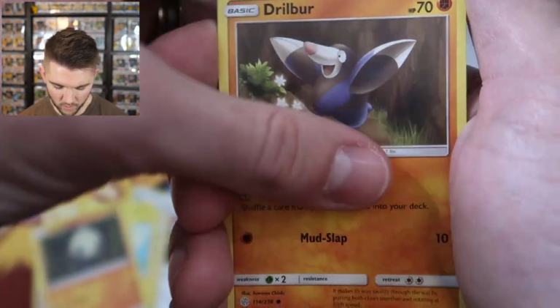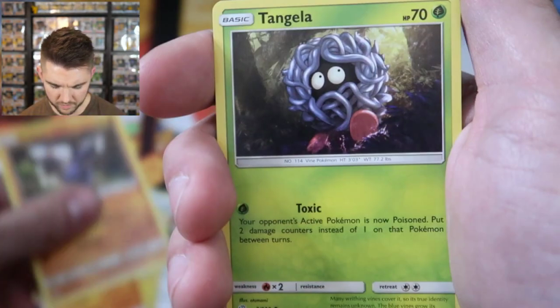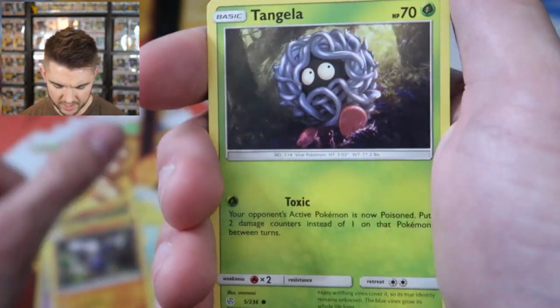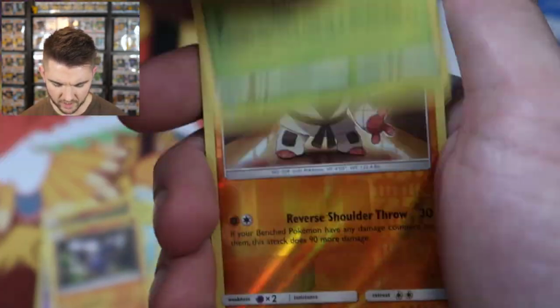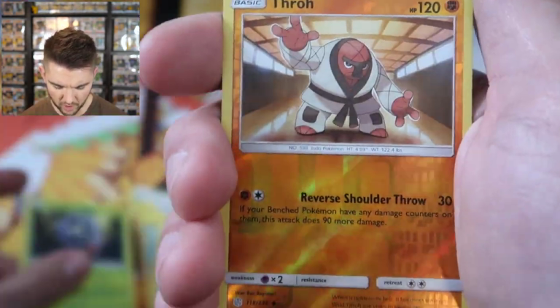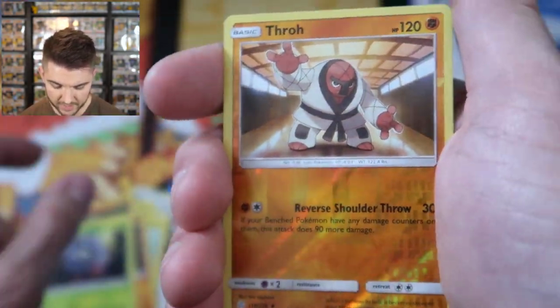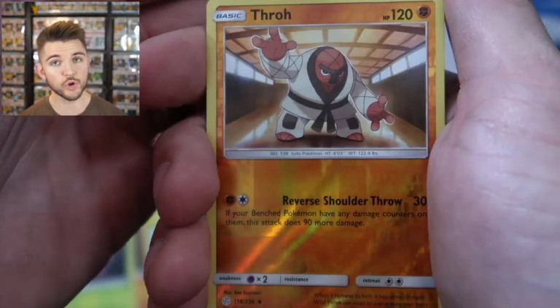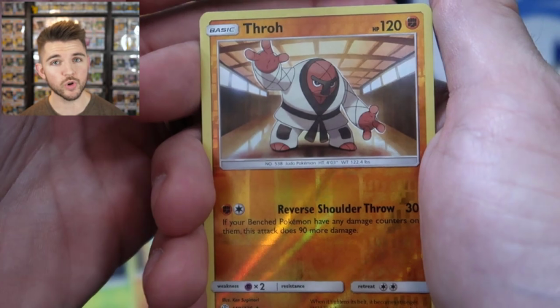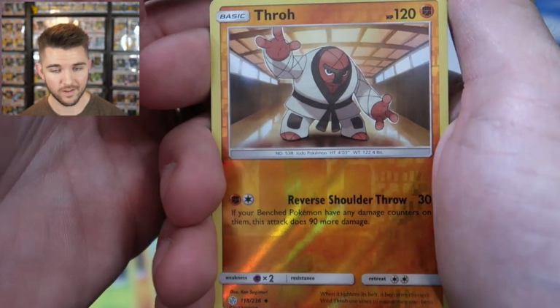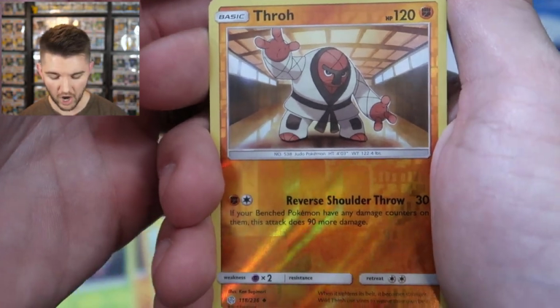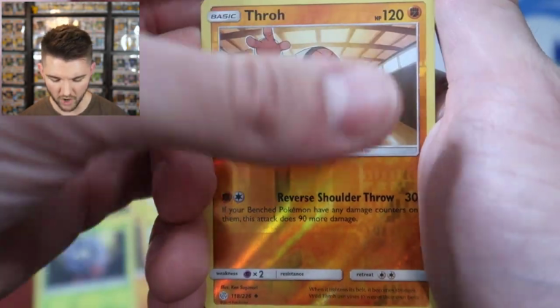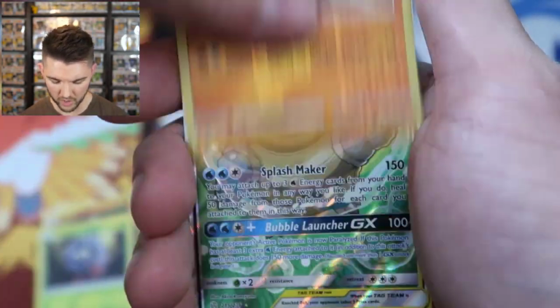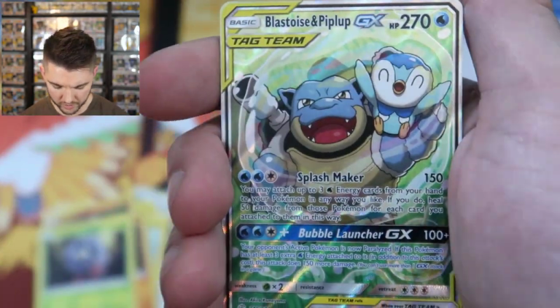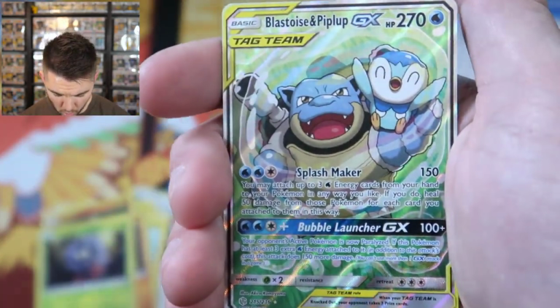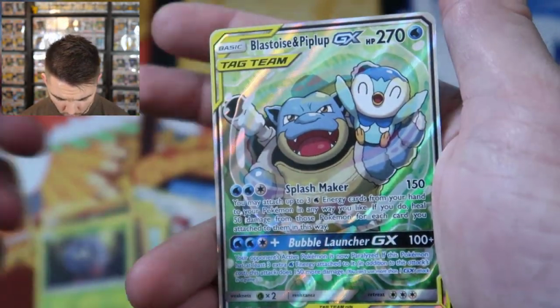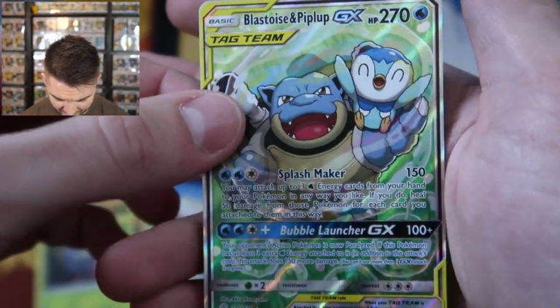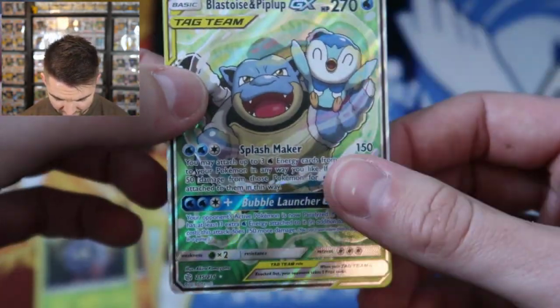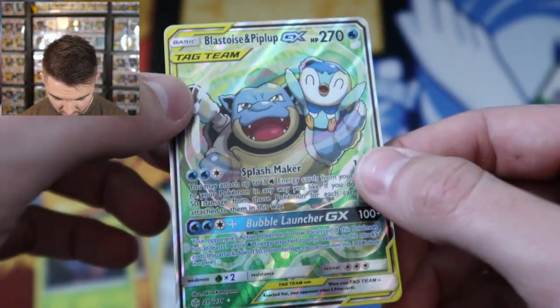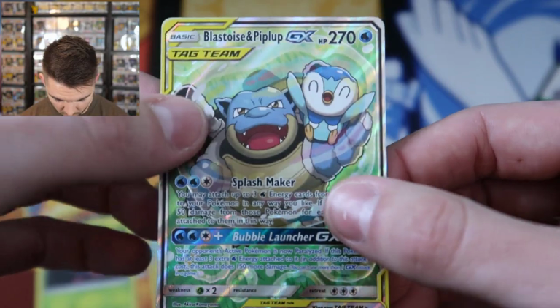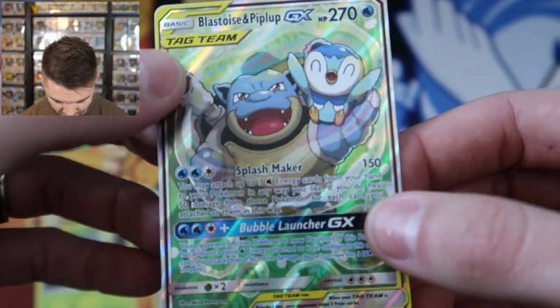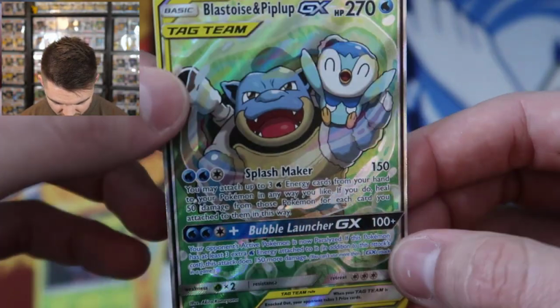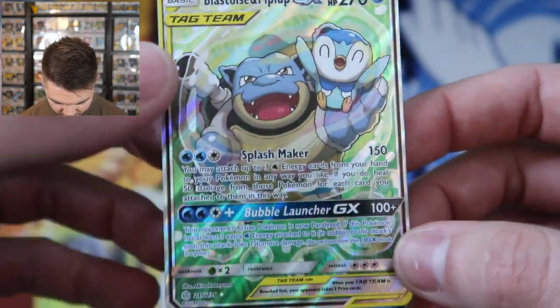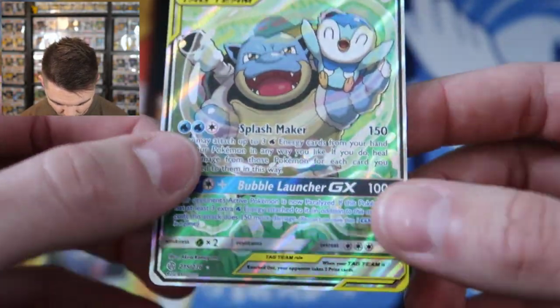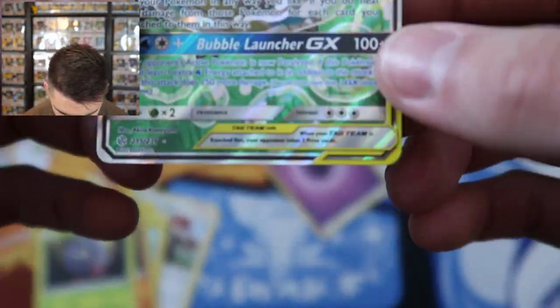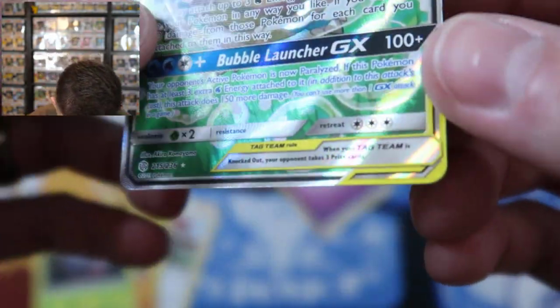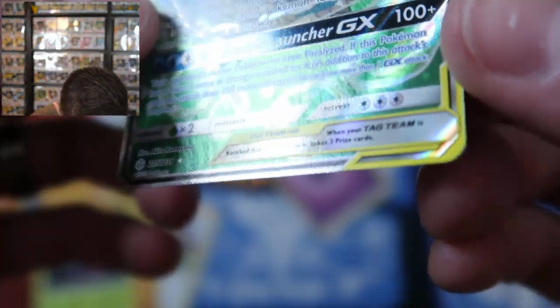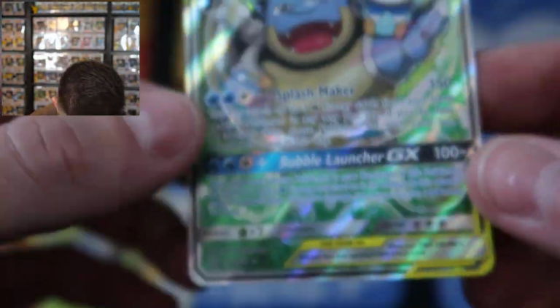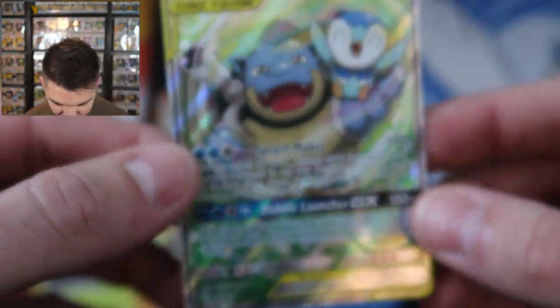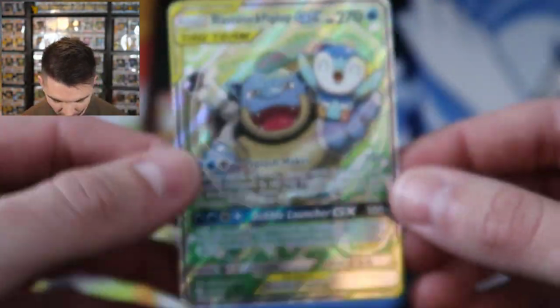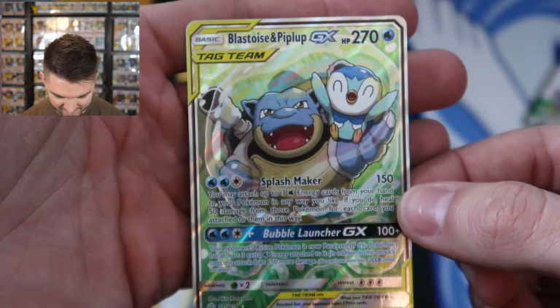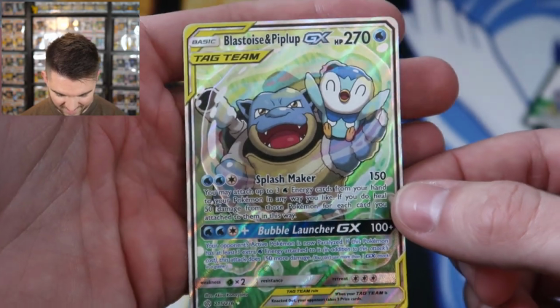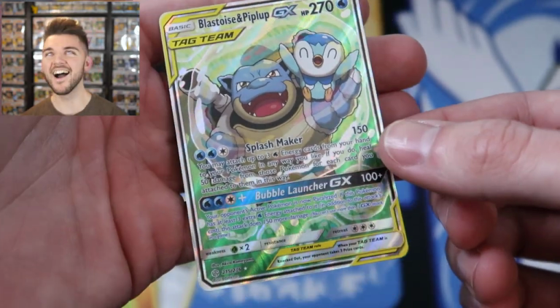We got a Drillbur, Tangela, the reverse is a throw, and the rare — oh, look at that! Is that a full art? It is! It's full art!